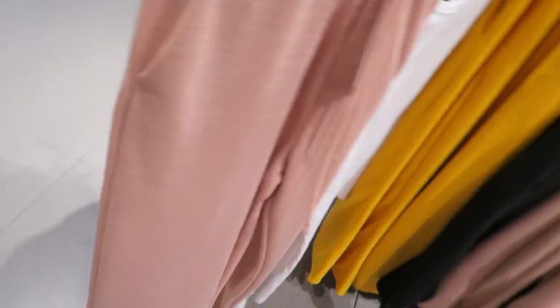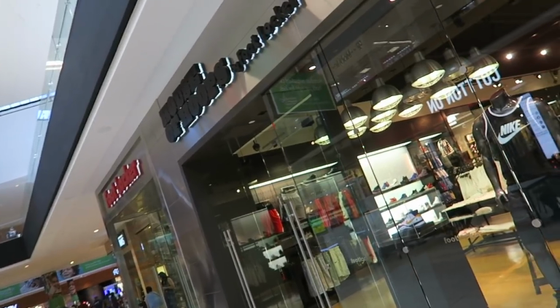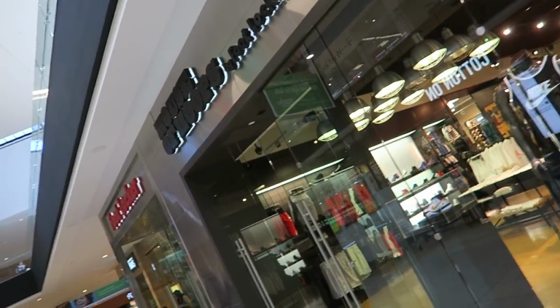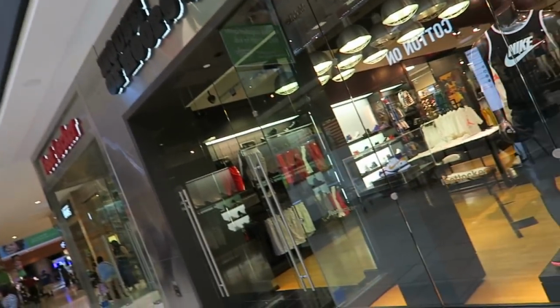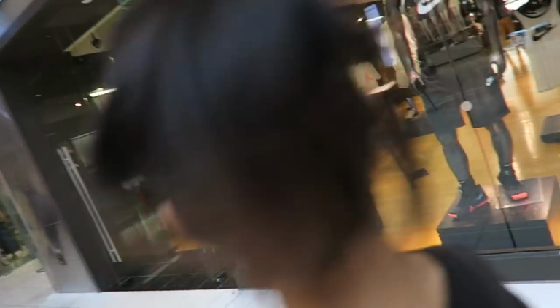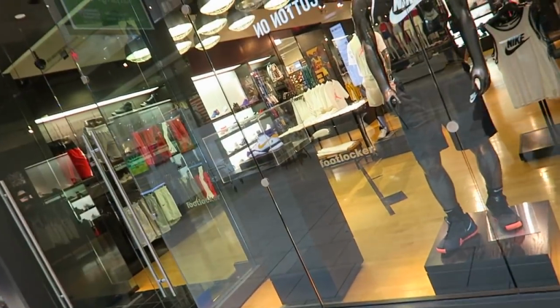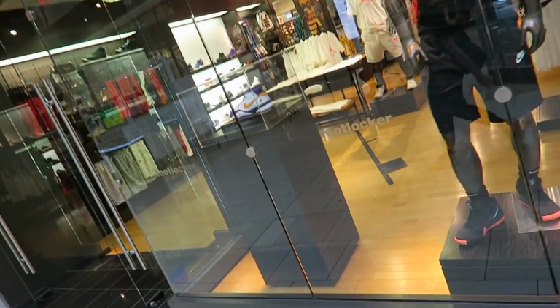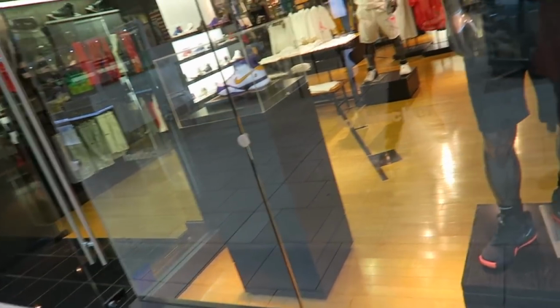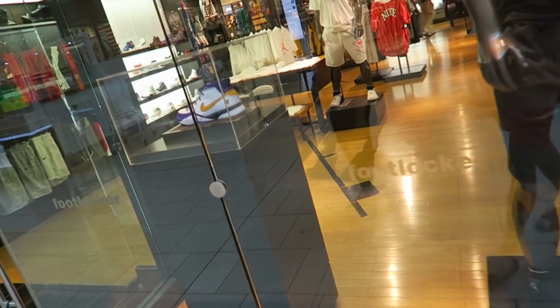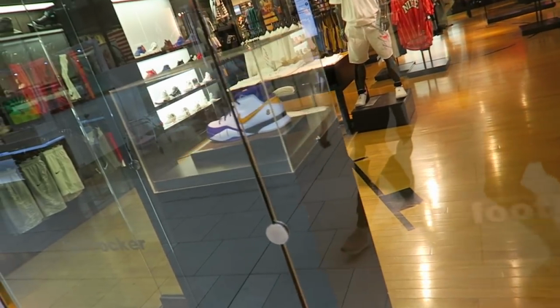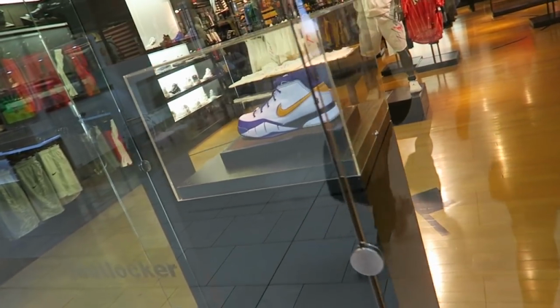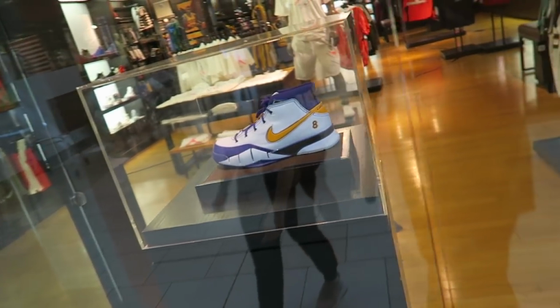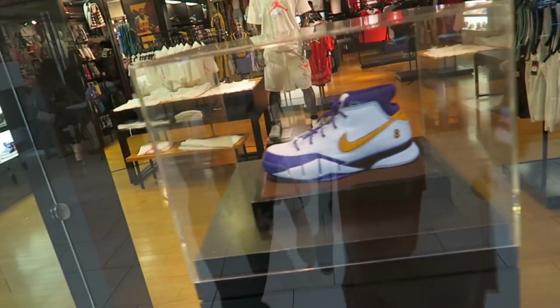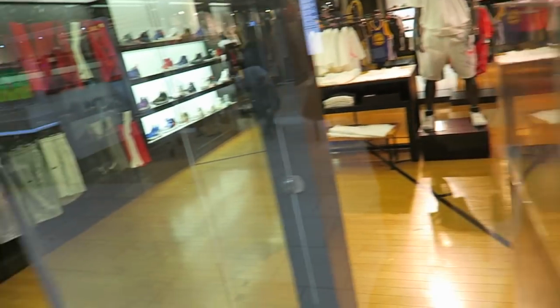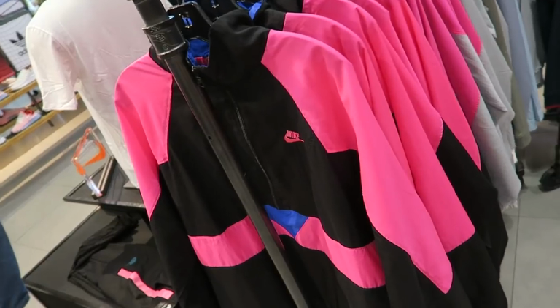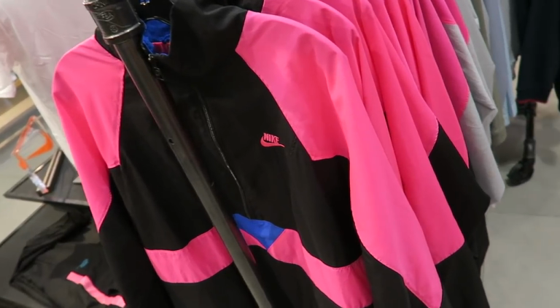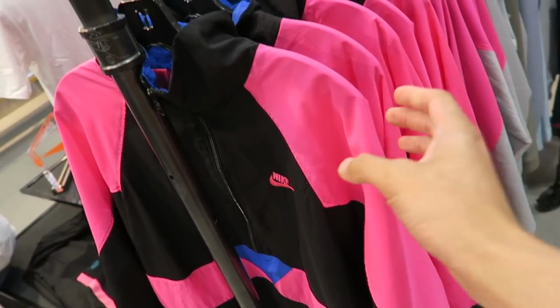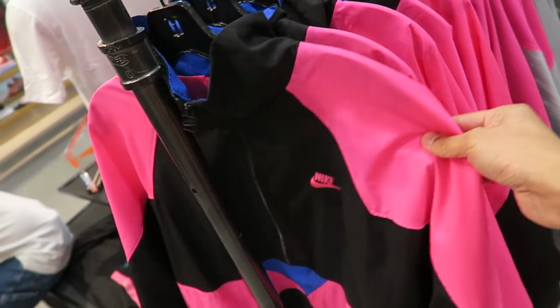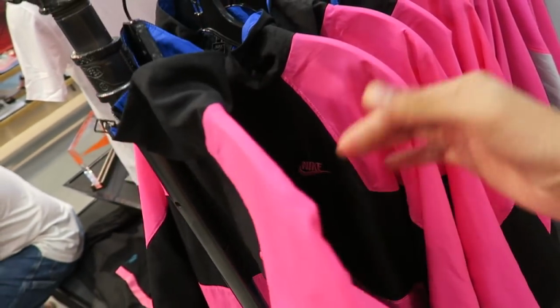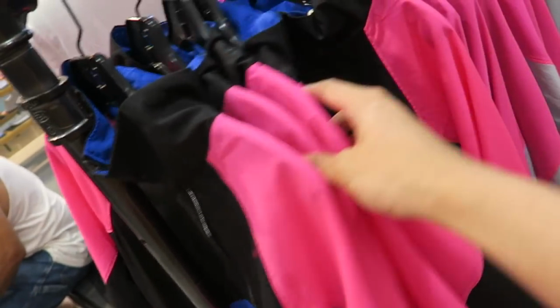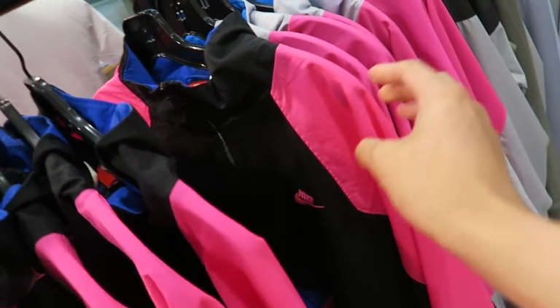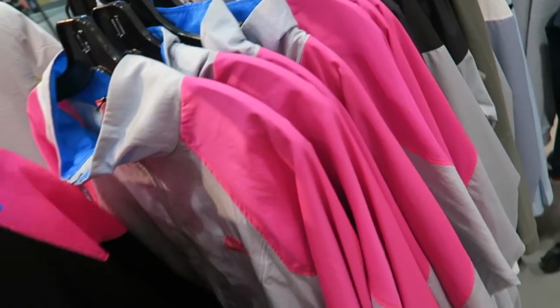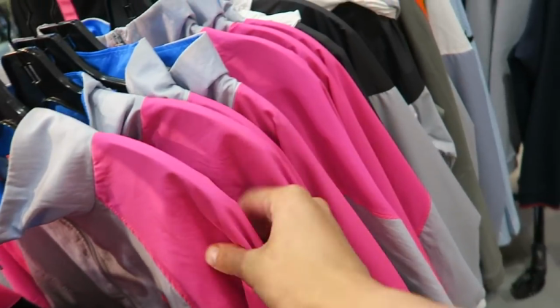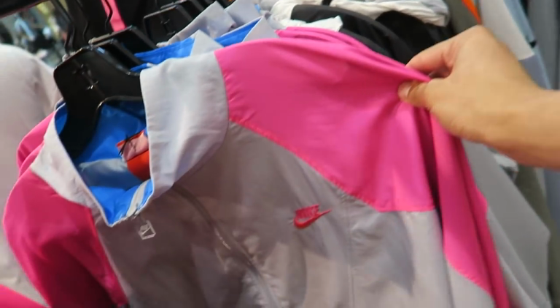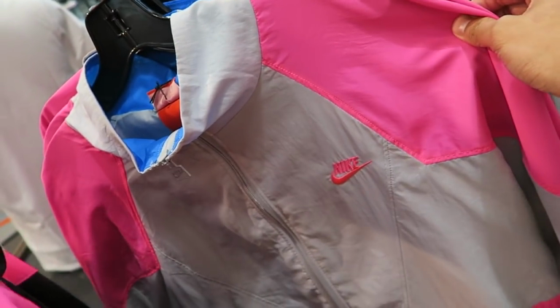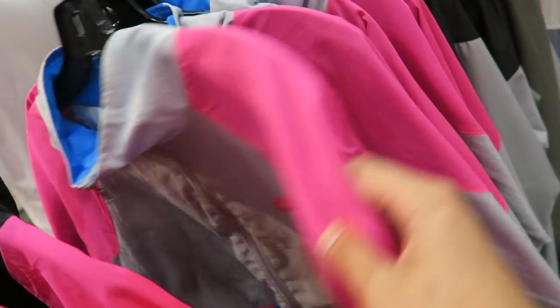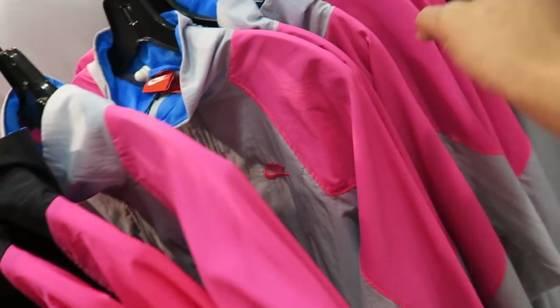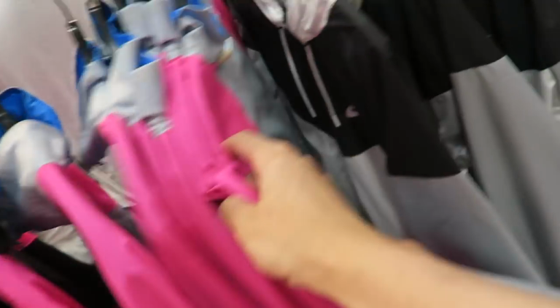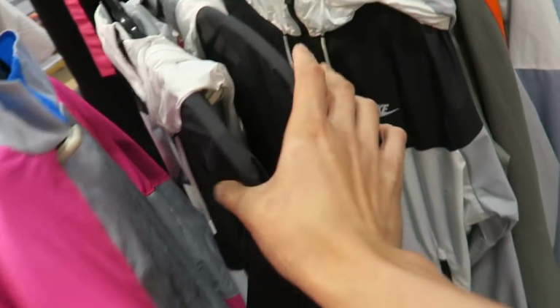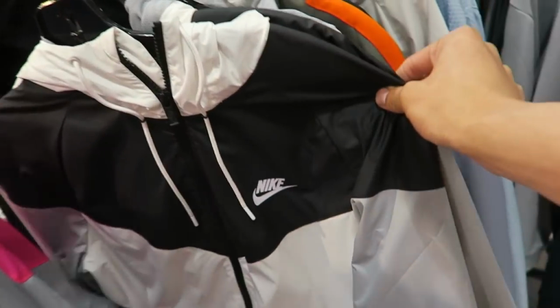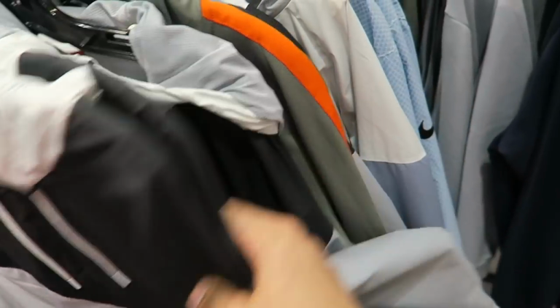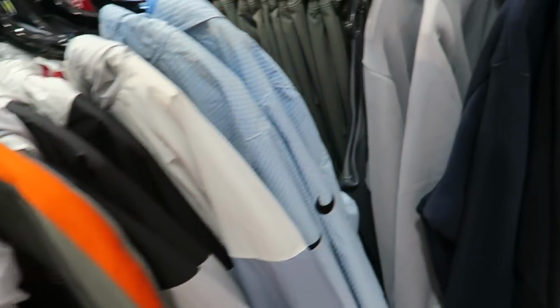House of Hoops Foot Locker — these actually just released today, didn't cop though. Look at these windbreakers, straight up looking like a vintage windbreaker. So lame.